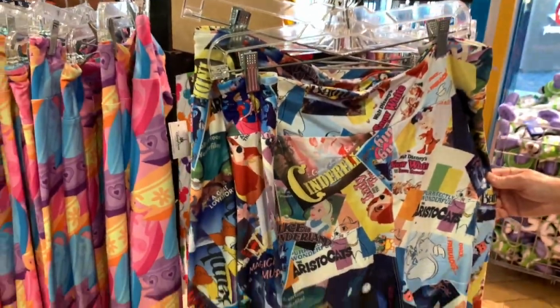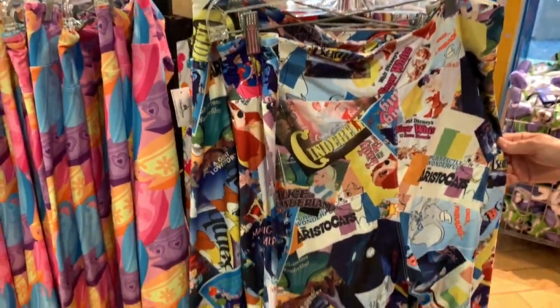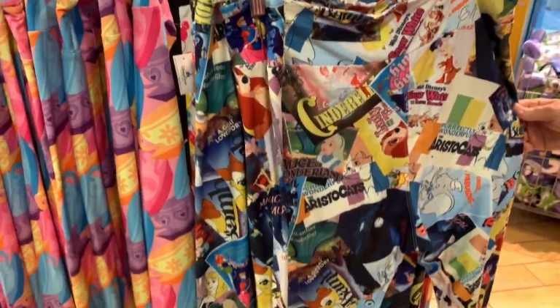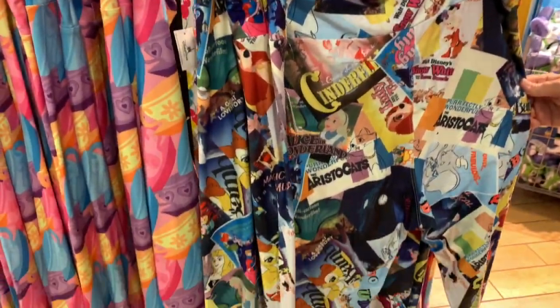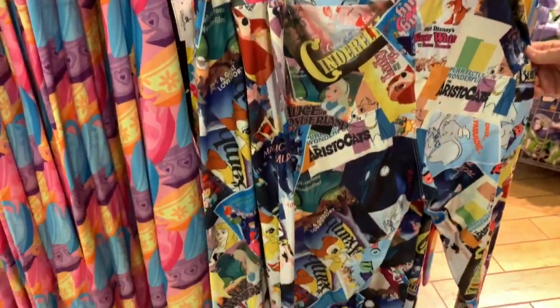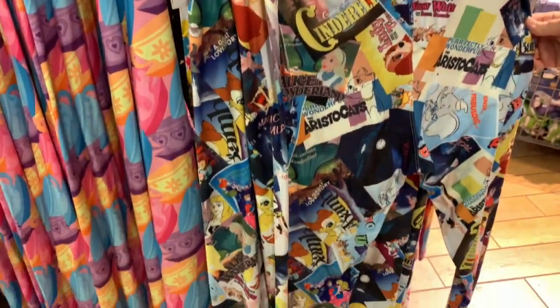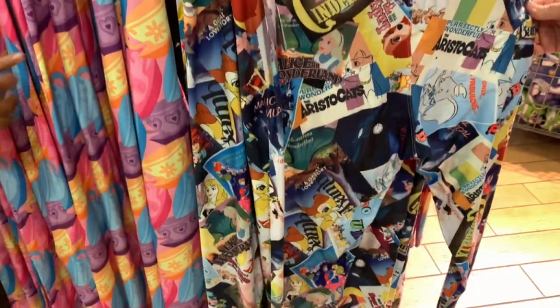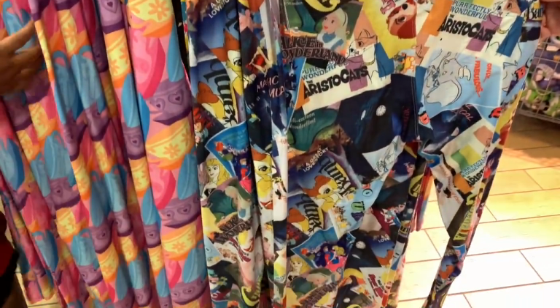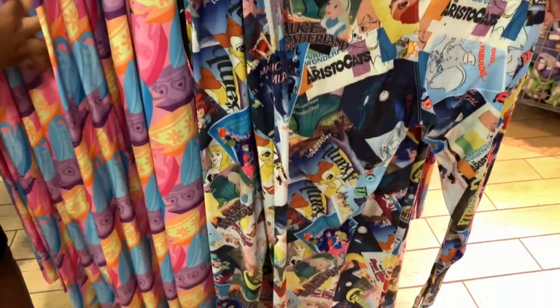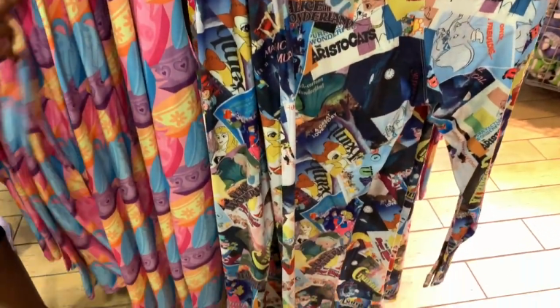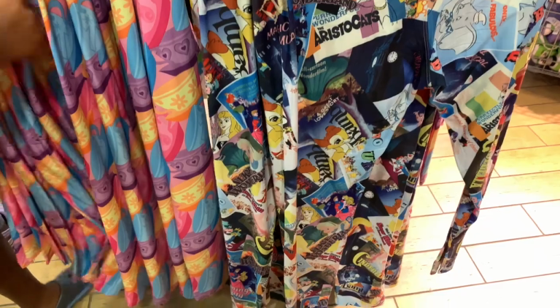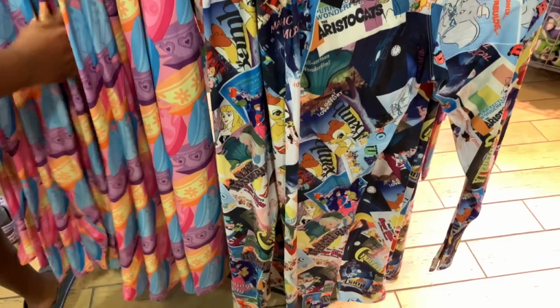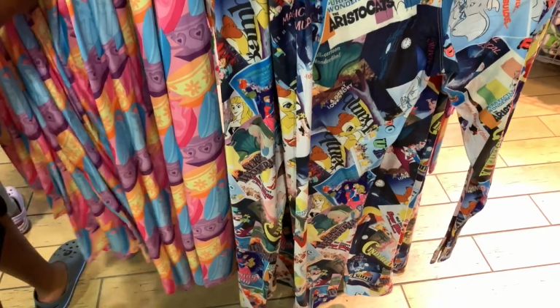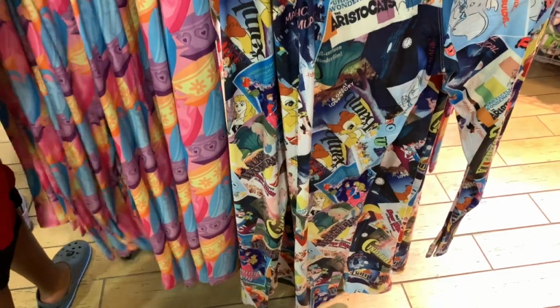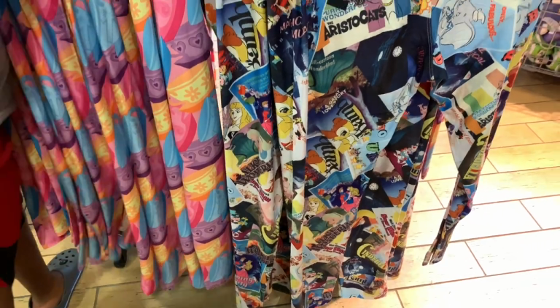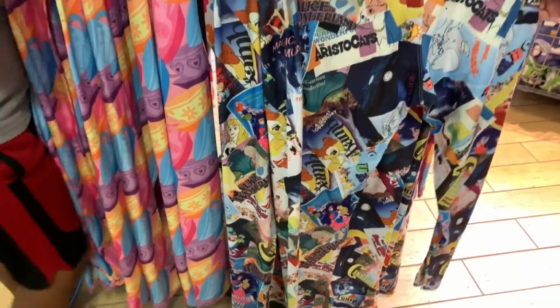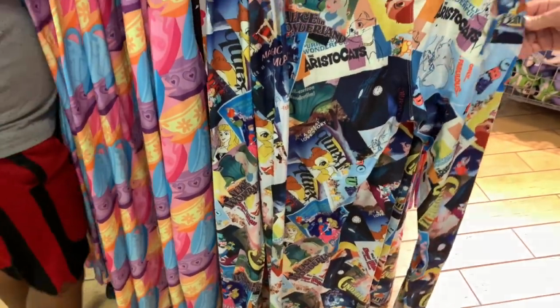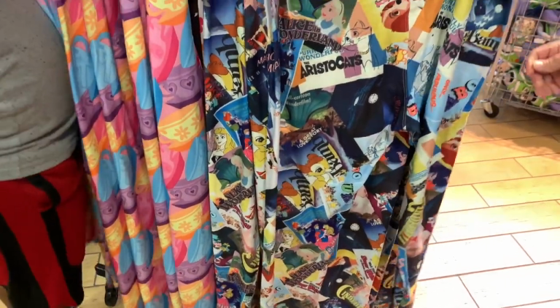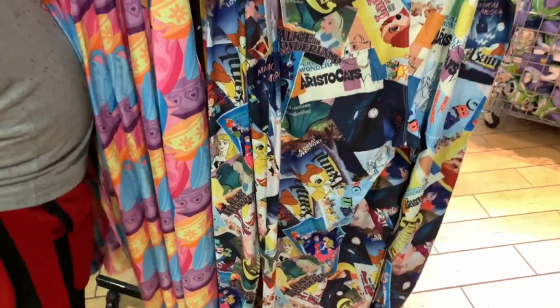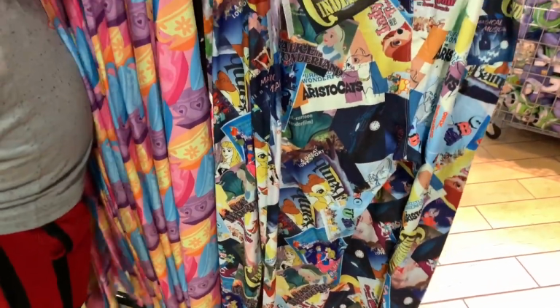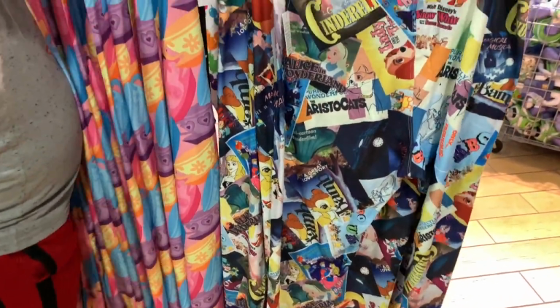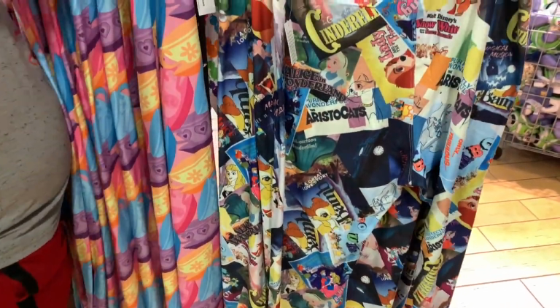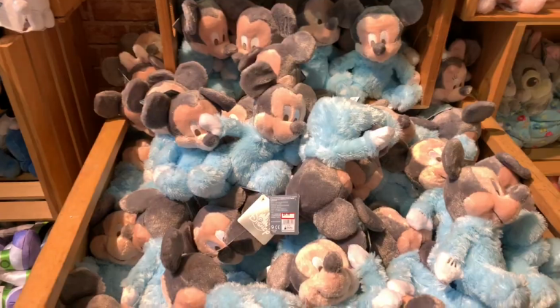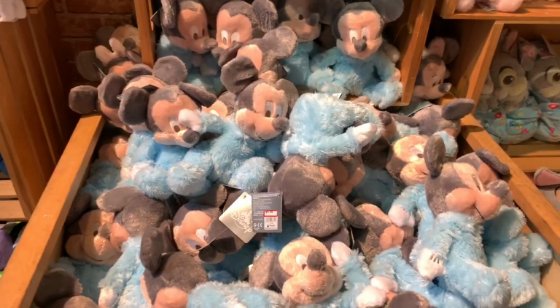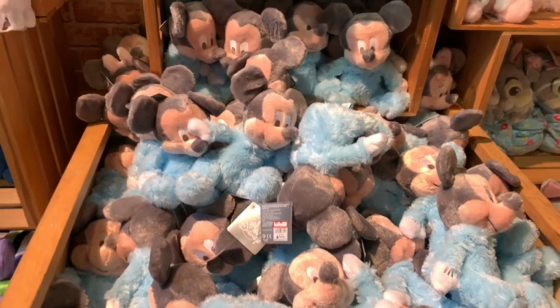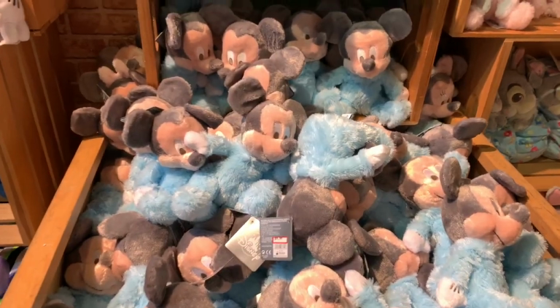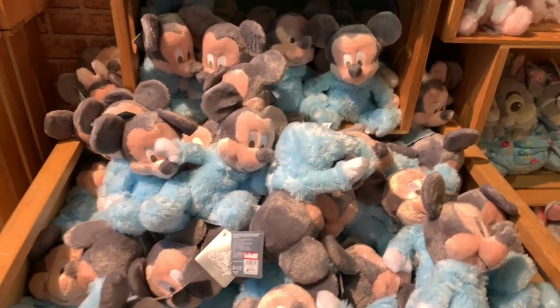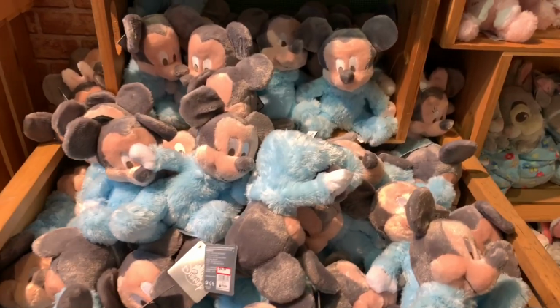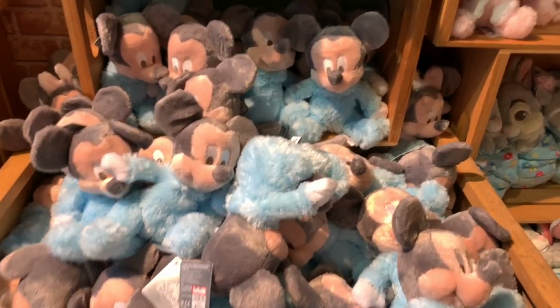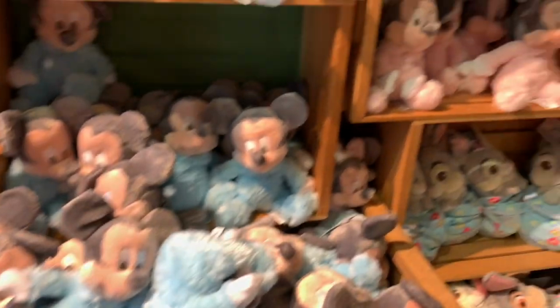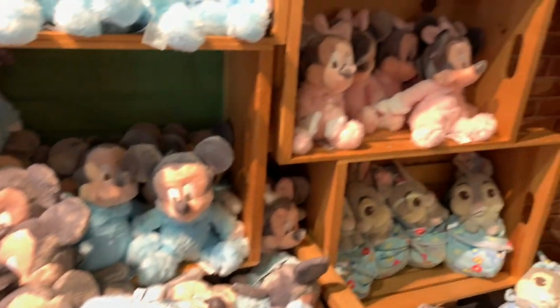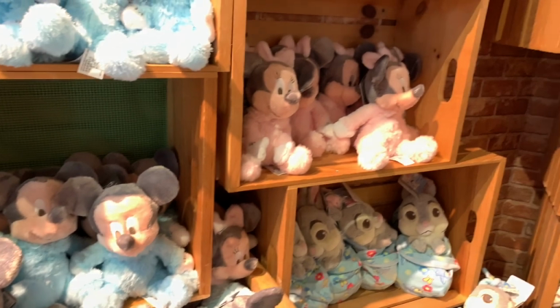On the other side they have leggings featuring classic Disney movies — Cinderella, Snow White, Dumbo, Sleeping Beauty, Aristocats — all $15, down from $39.99.